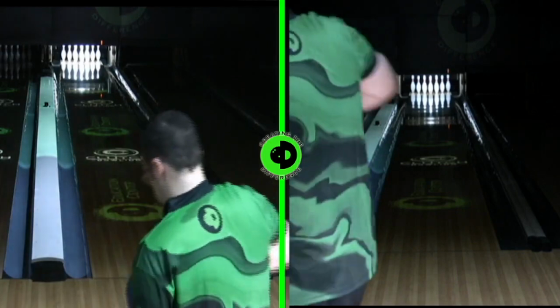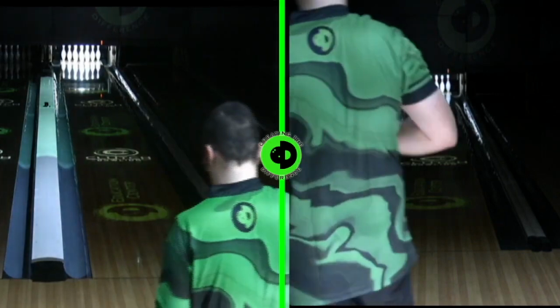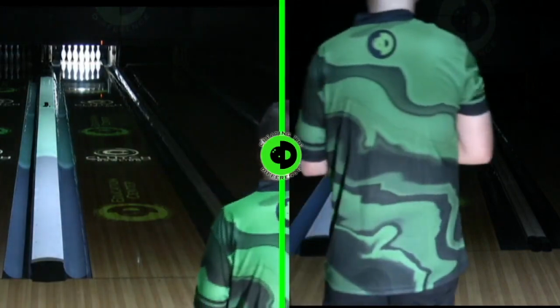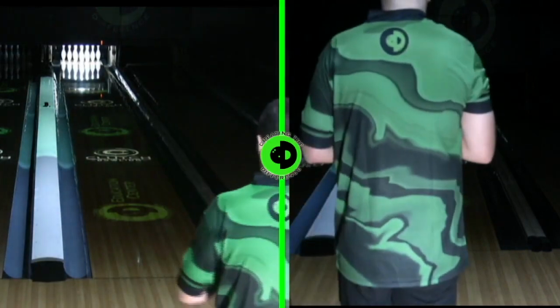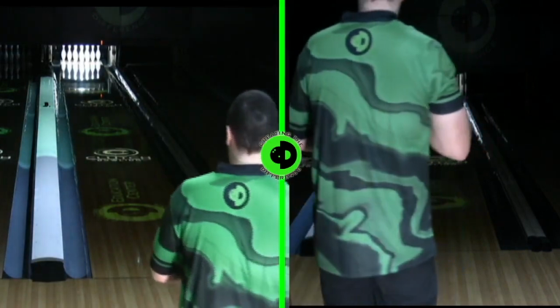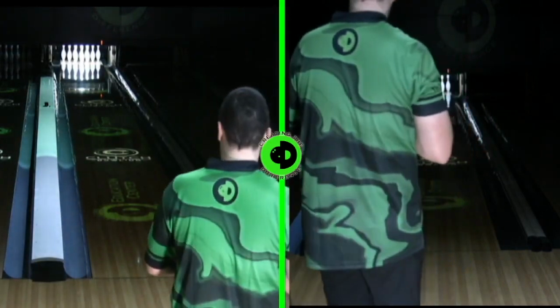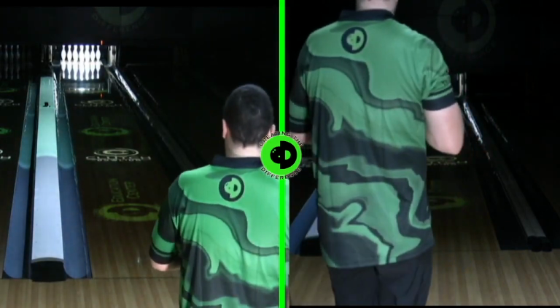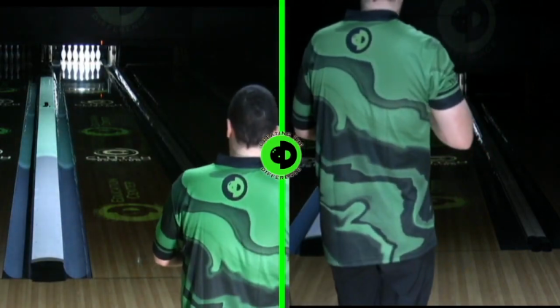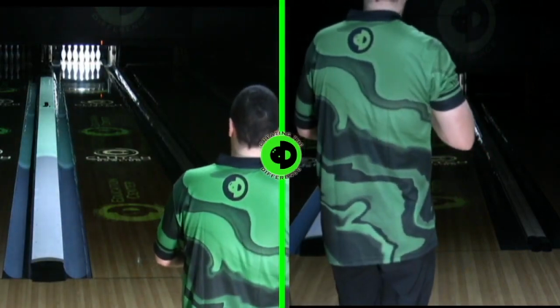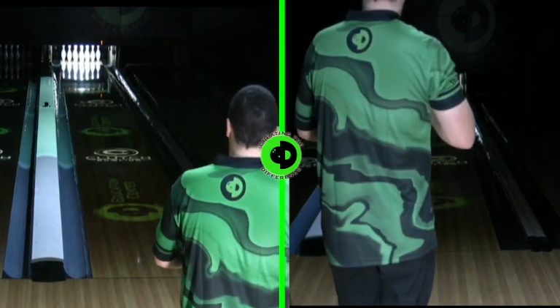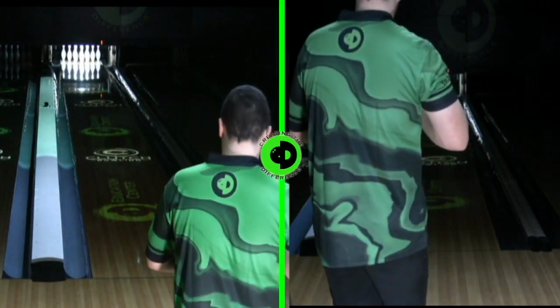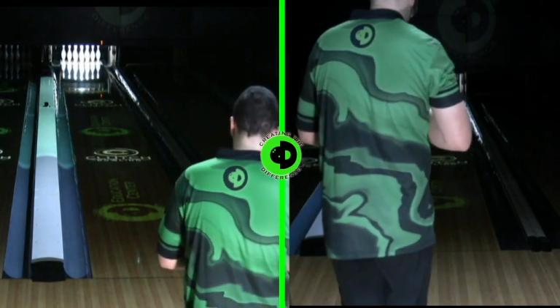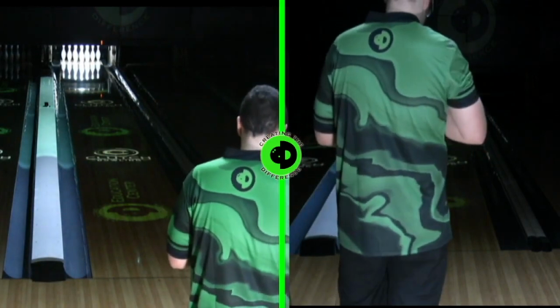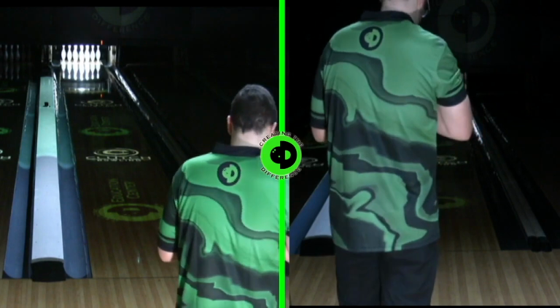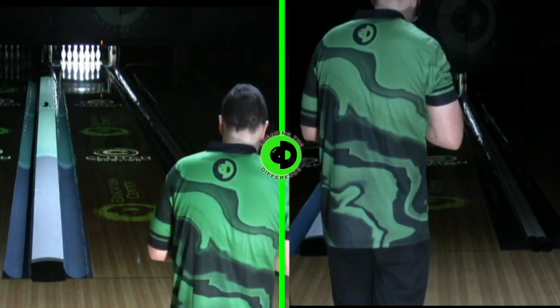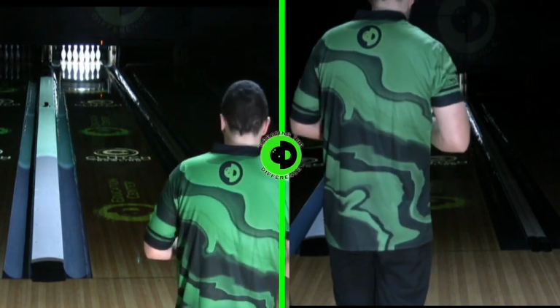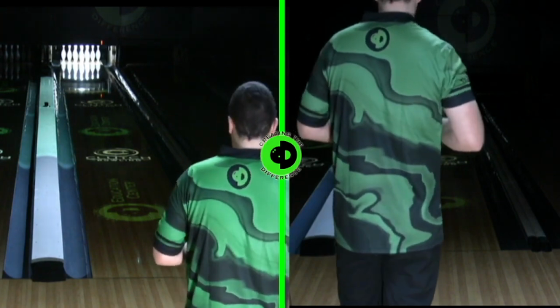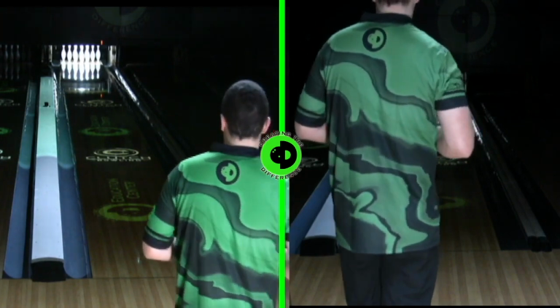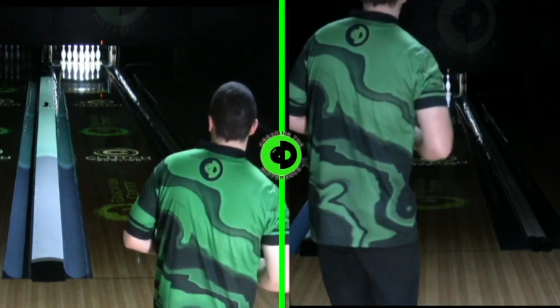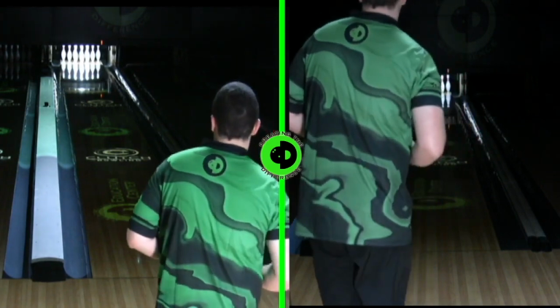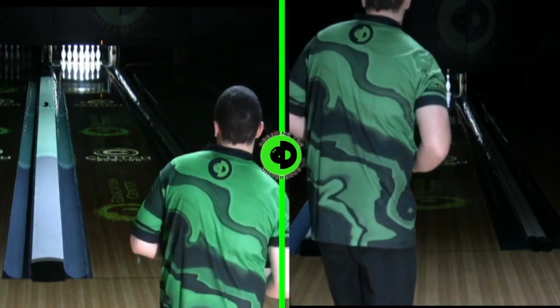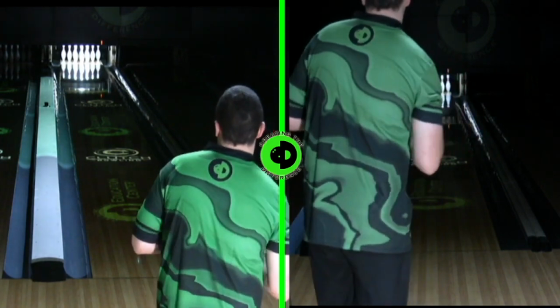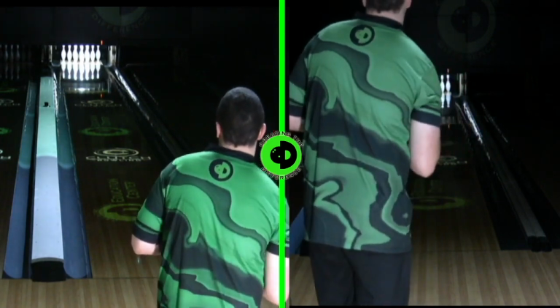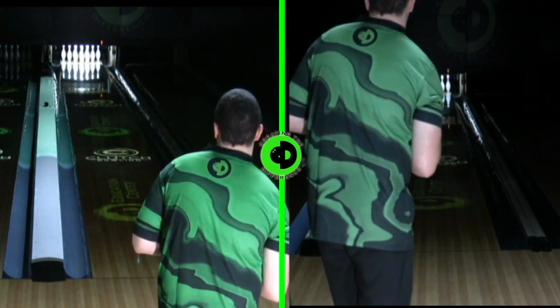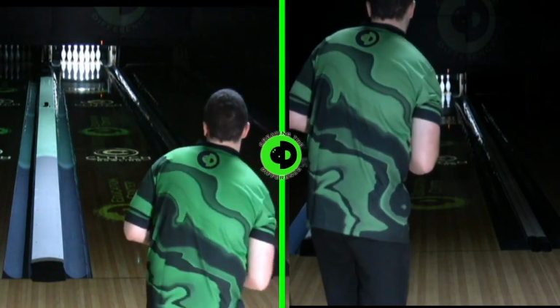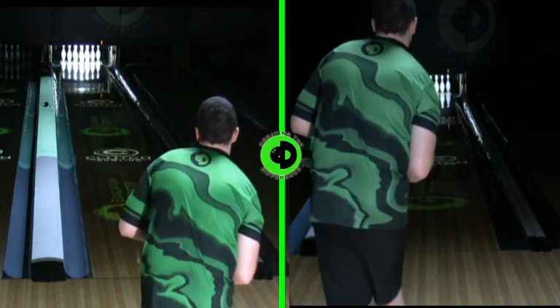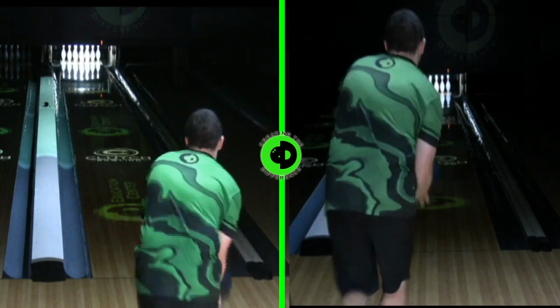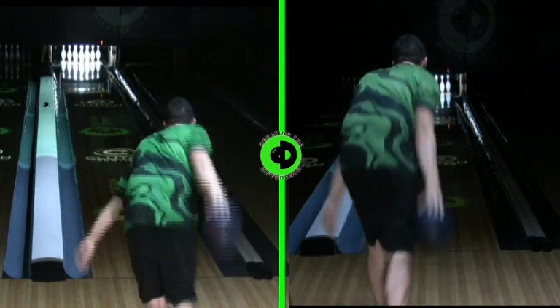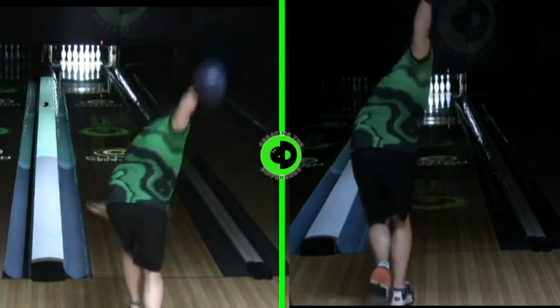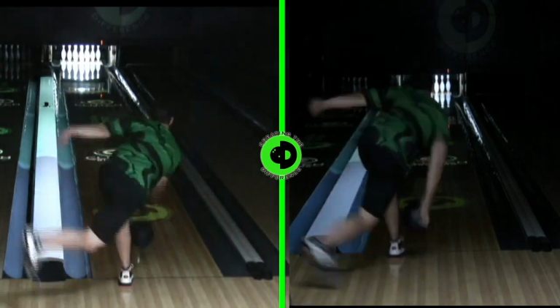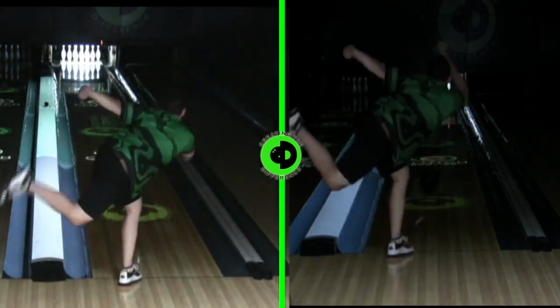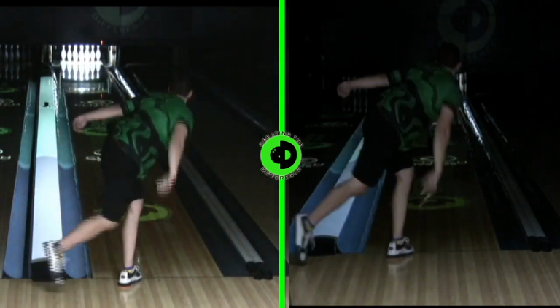Hello everyone, Dustin Zander with Creating the Difference. We're going to do a little True Ball Reviews today. We've got the official control ball of True Ball Reviews, the Storm IQ Tour.